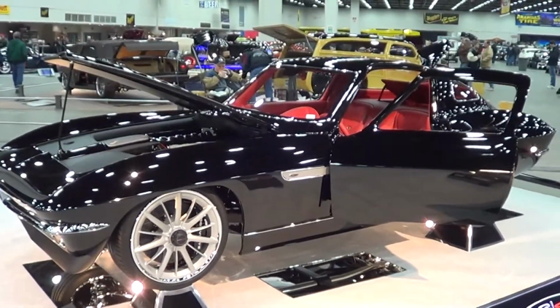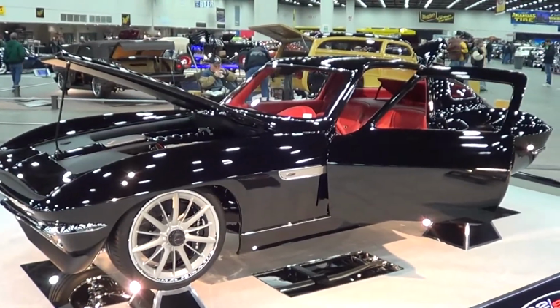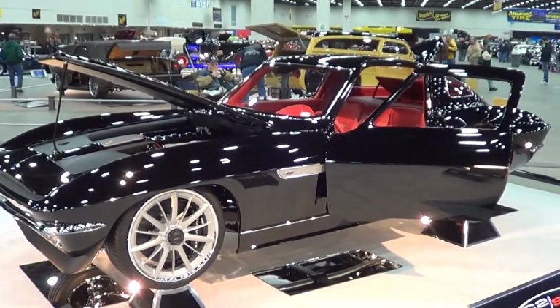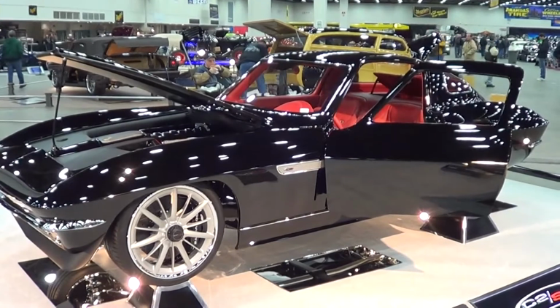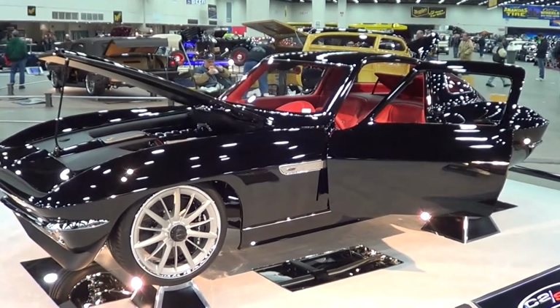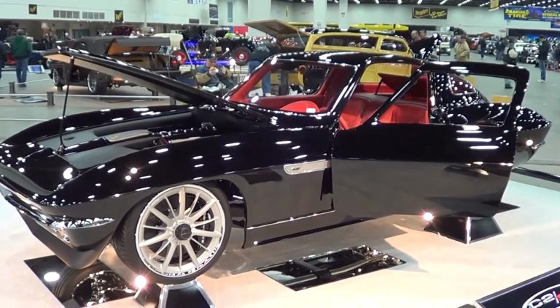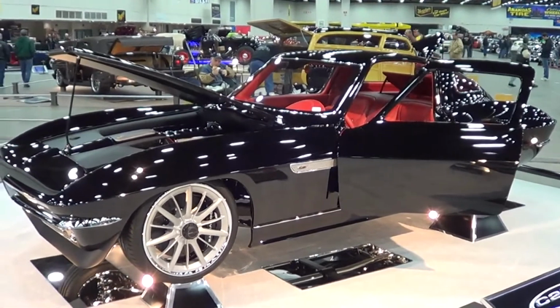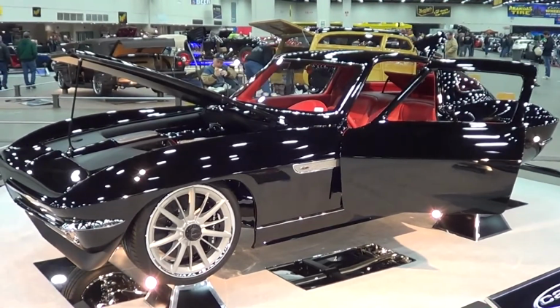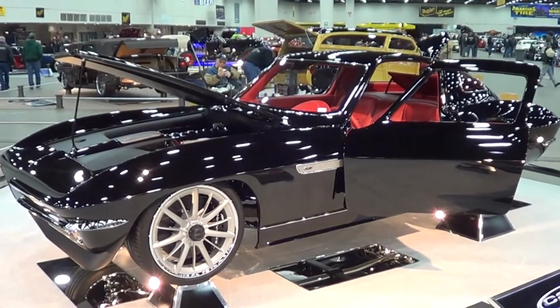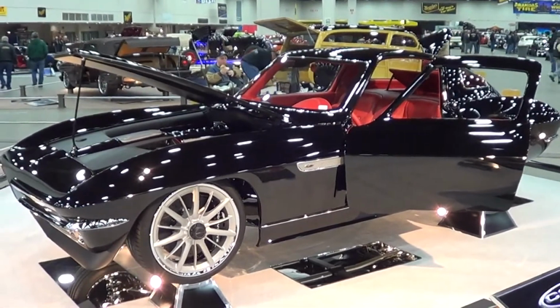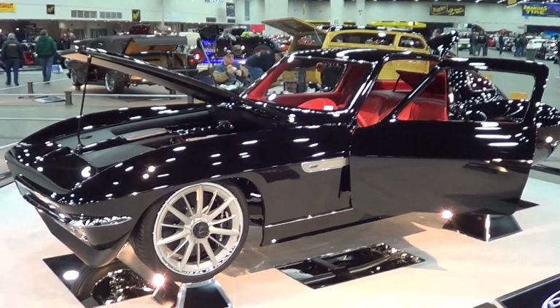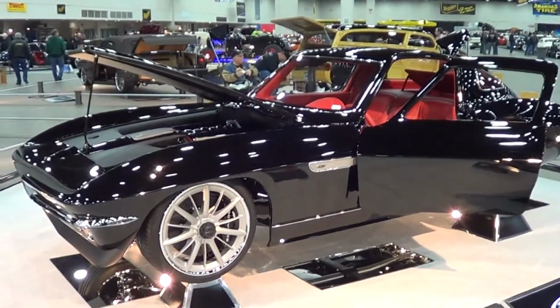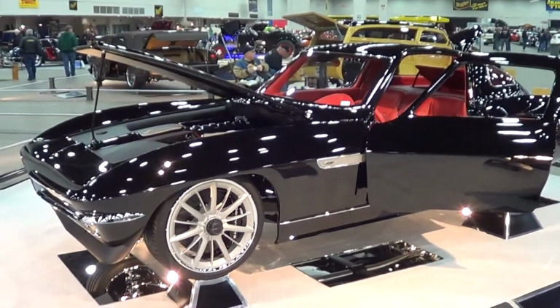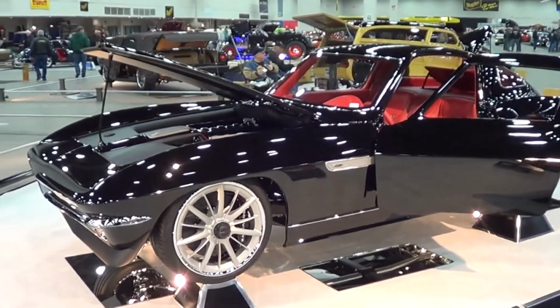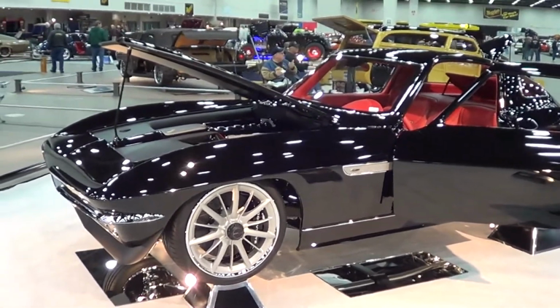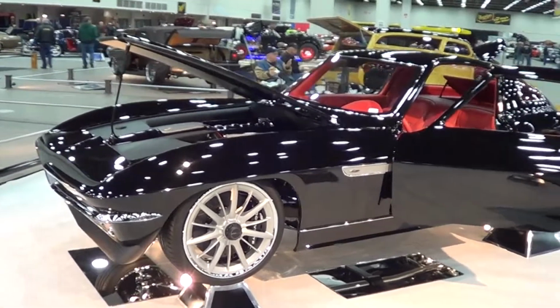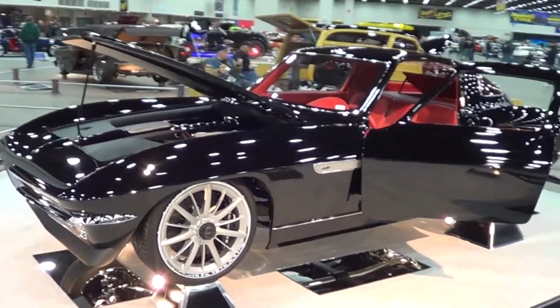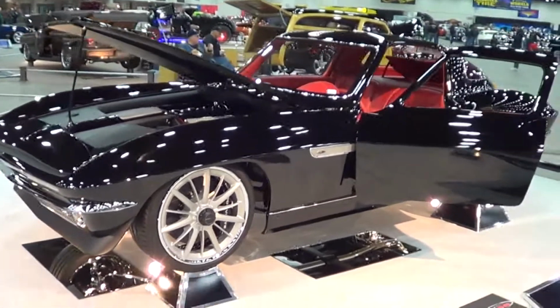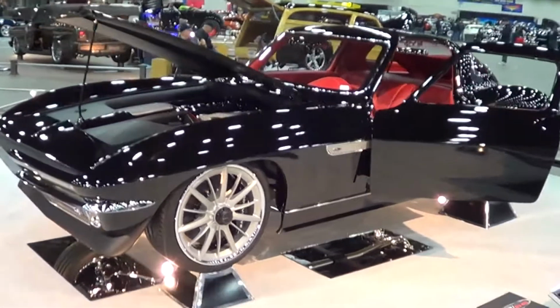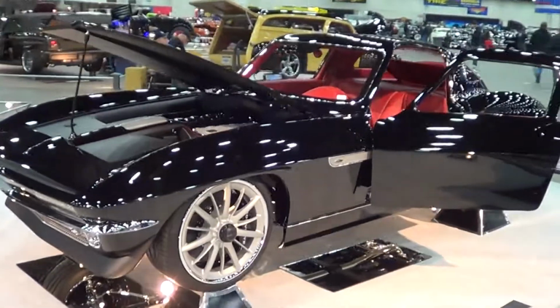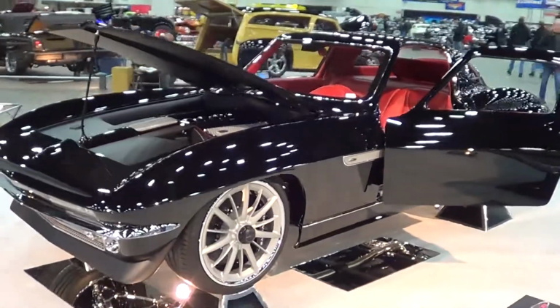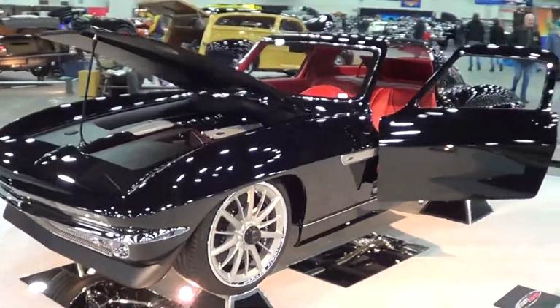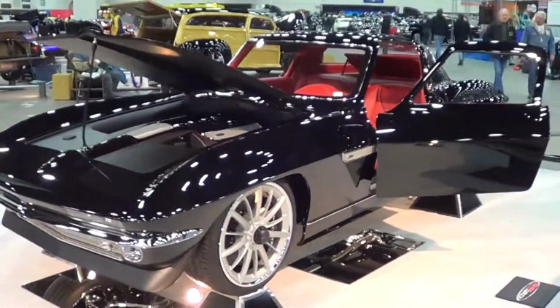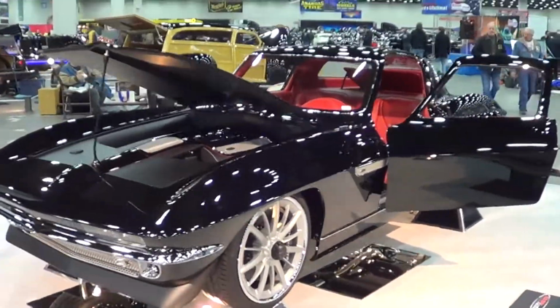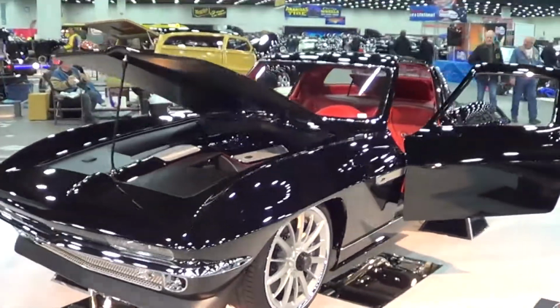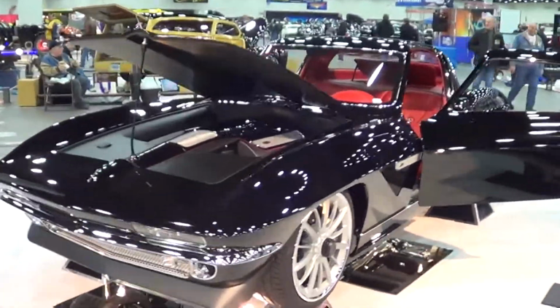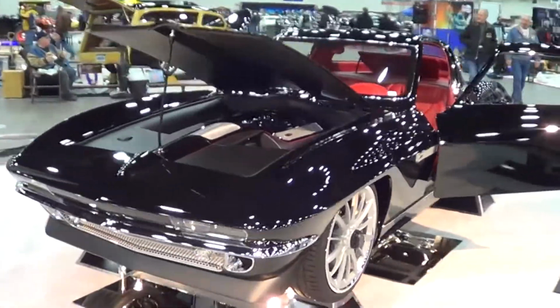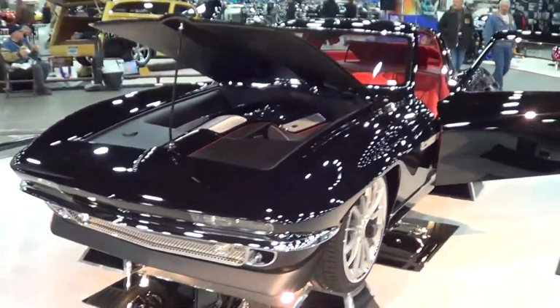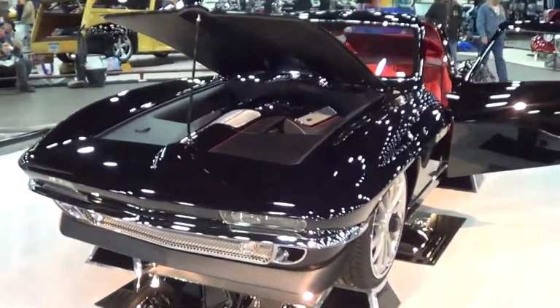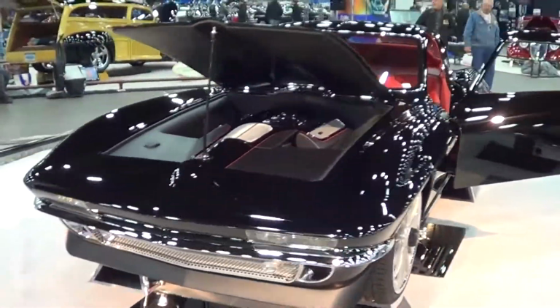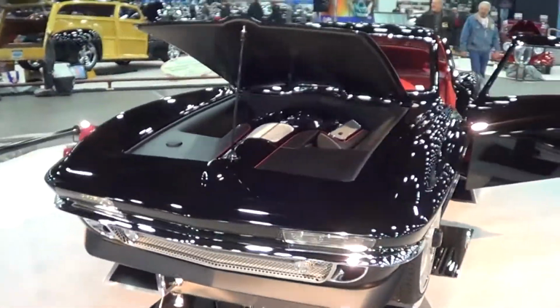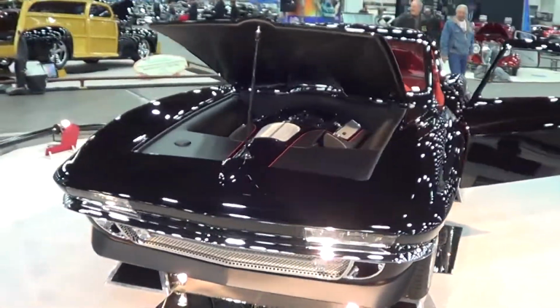Anyways, just a very nice build. It's got a 427 LS7 in it. Very nice build, very, very nice car. I thought you'd all like to see it.